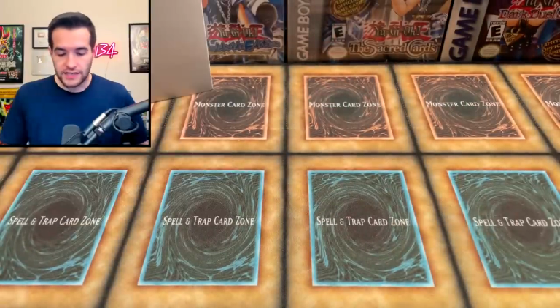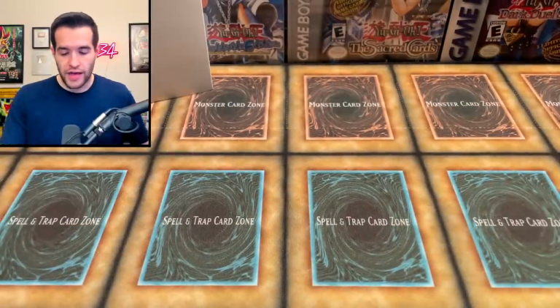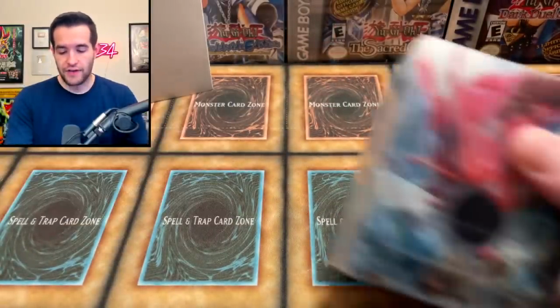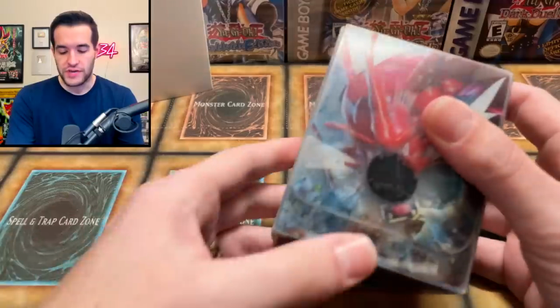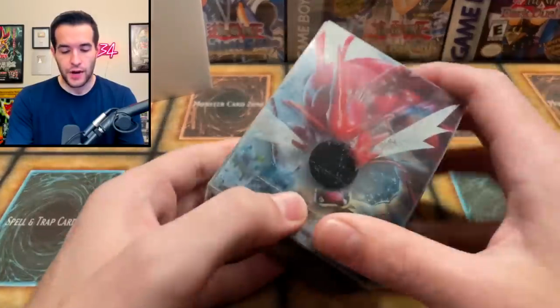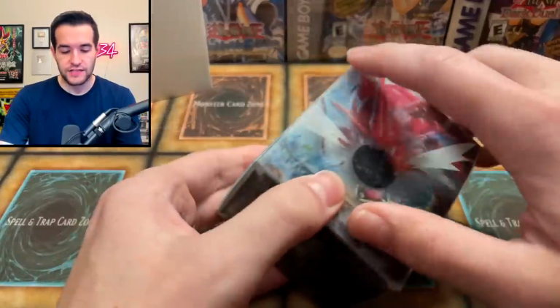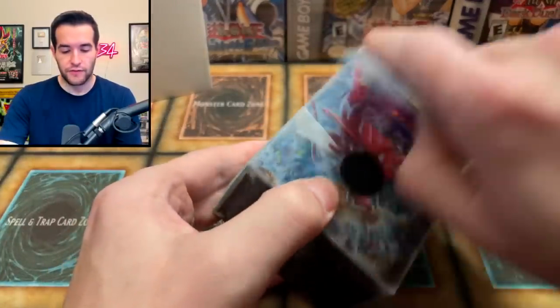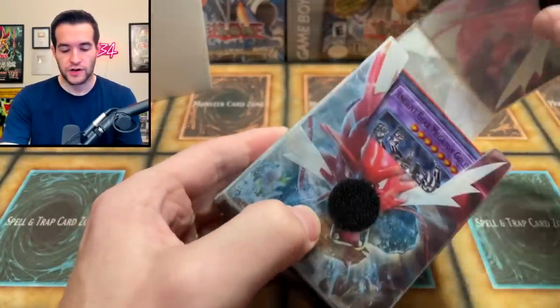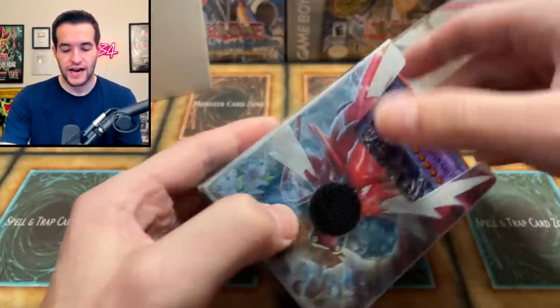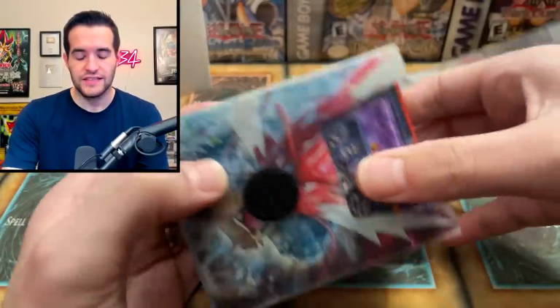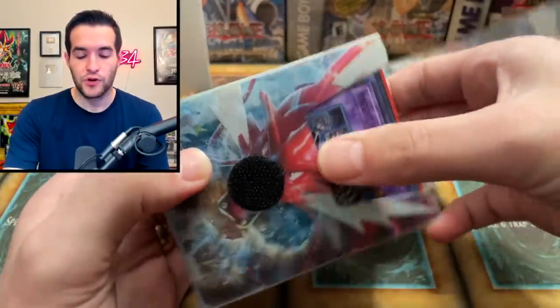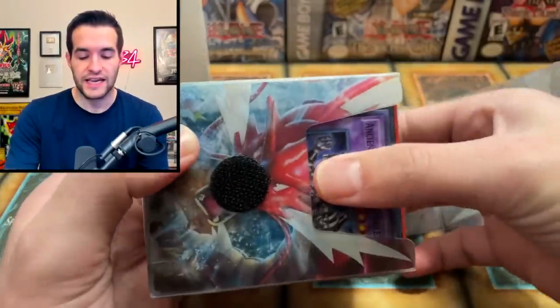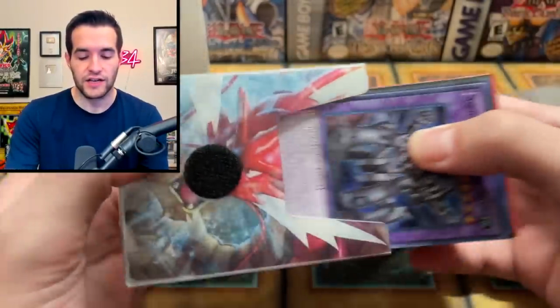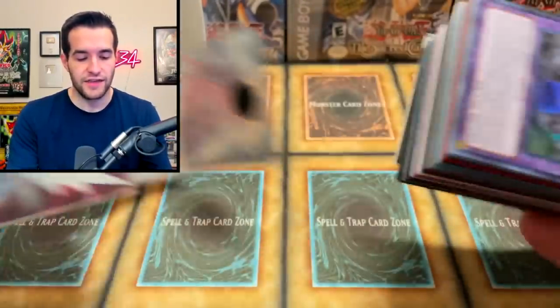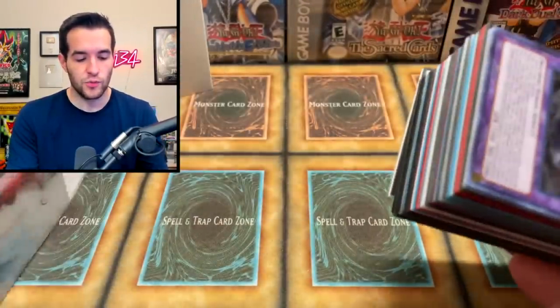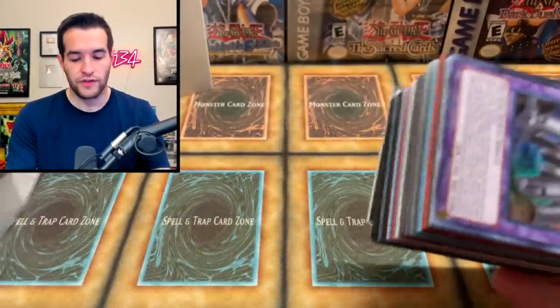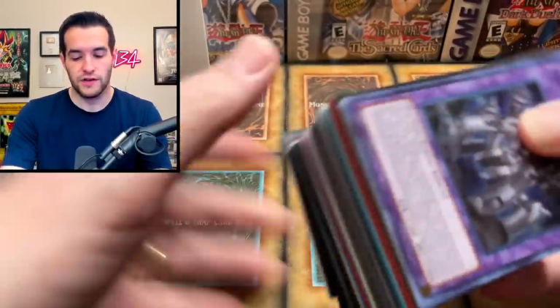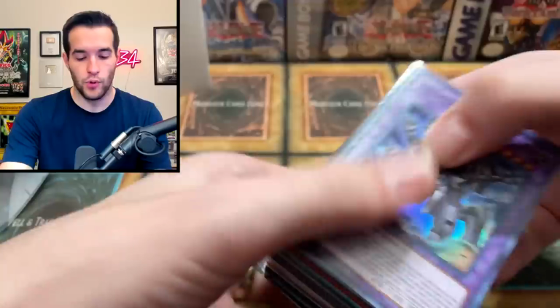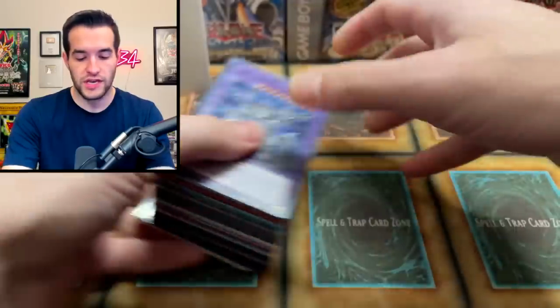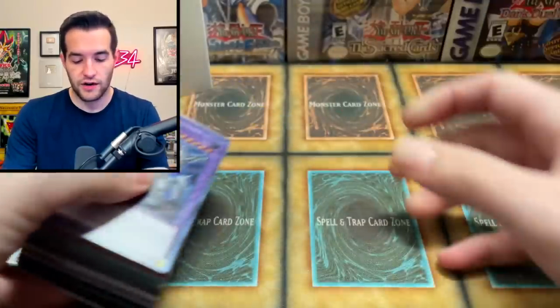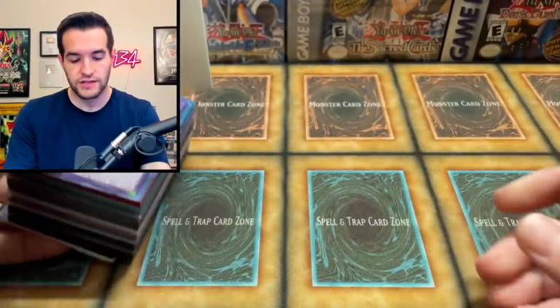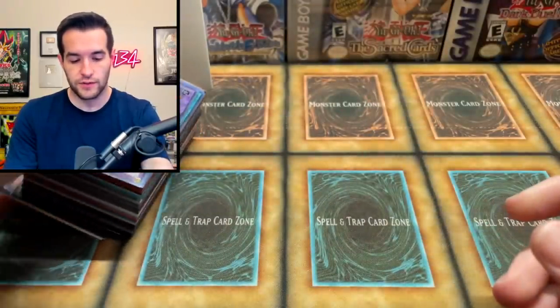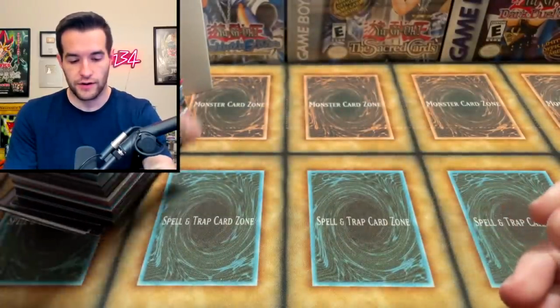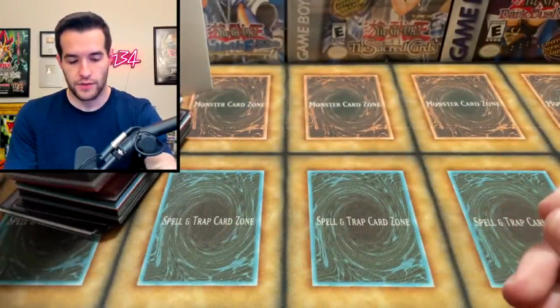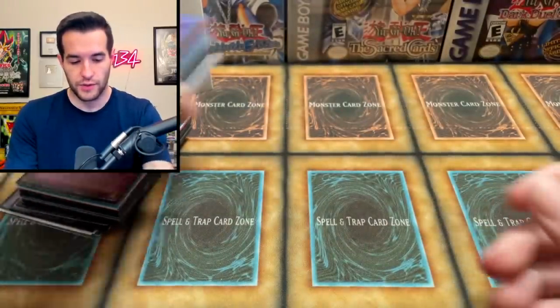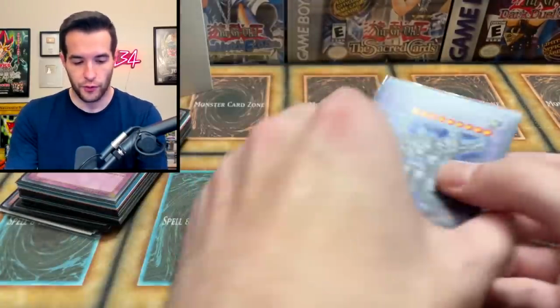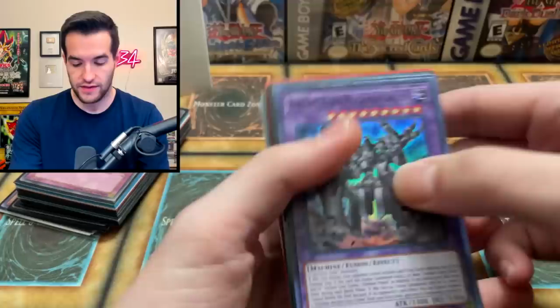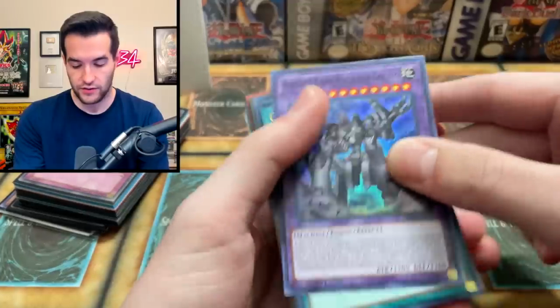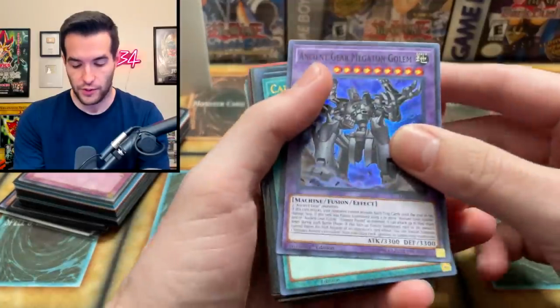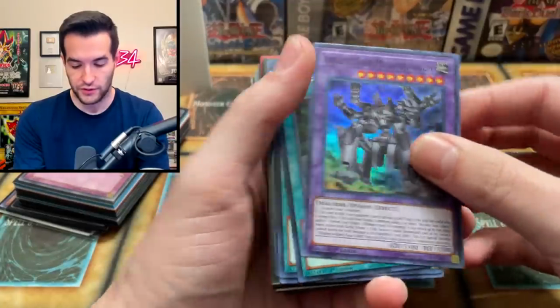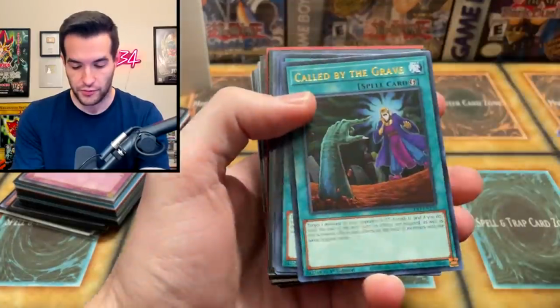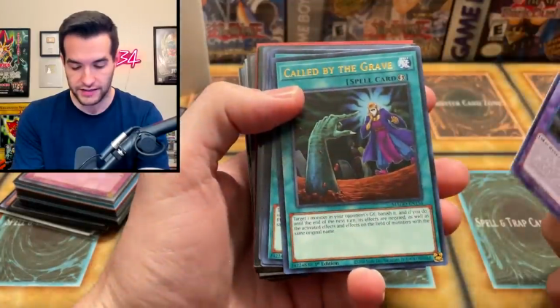Next up we have a few deck boxes with a few cards inside. This is a pretty insane collection. I think these are more of the bulky kind of cards — let's see what they are. They're probably going to be foils, so they'll probably still be pretty nice.